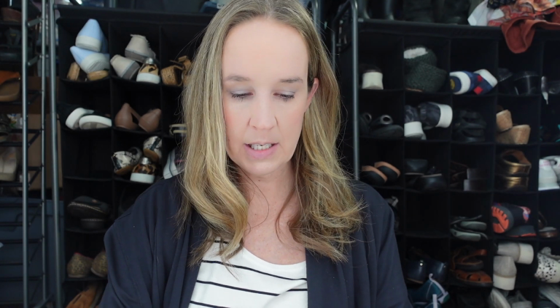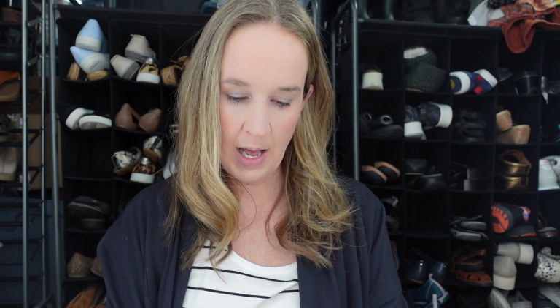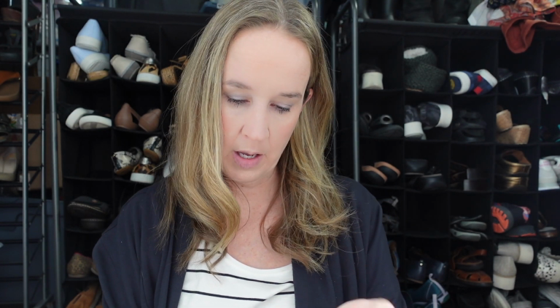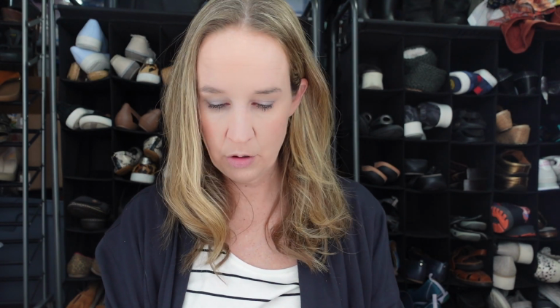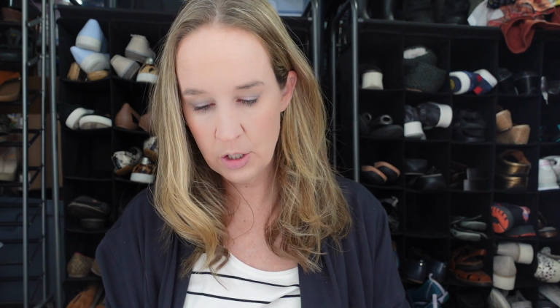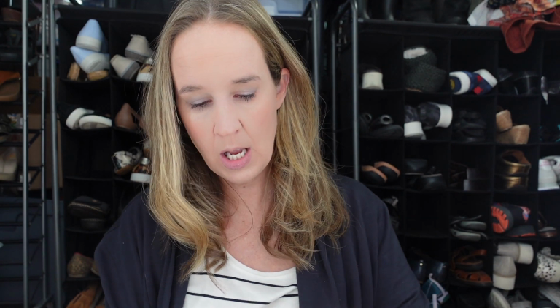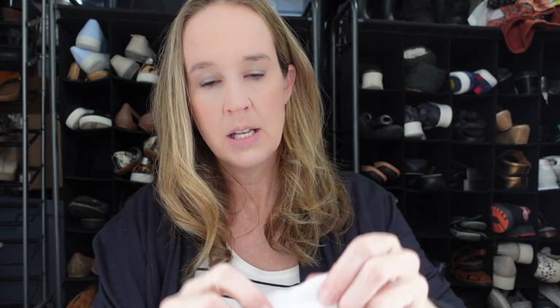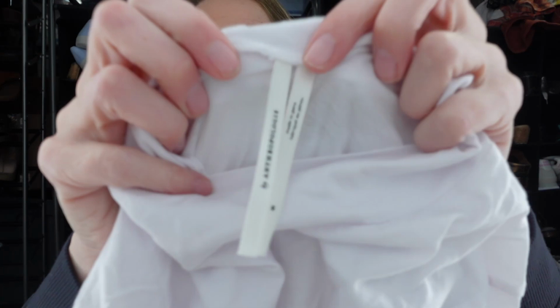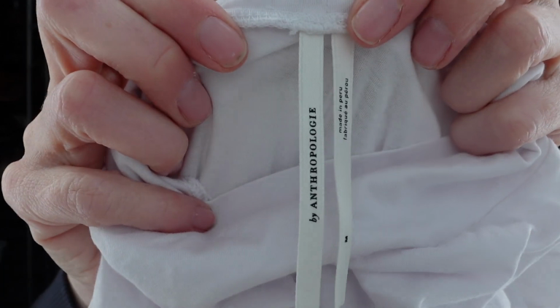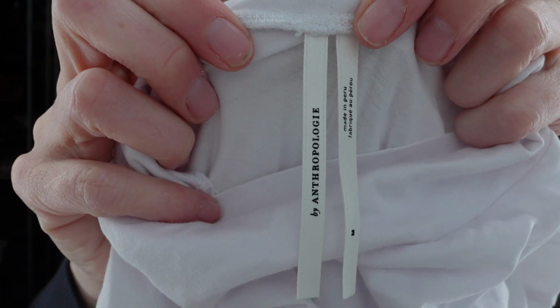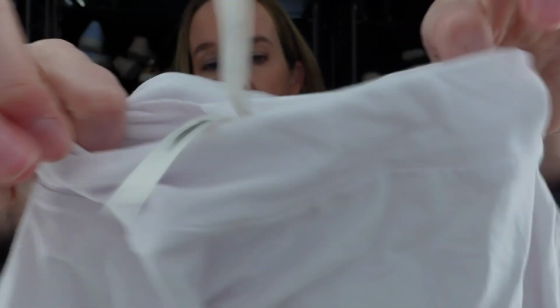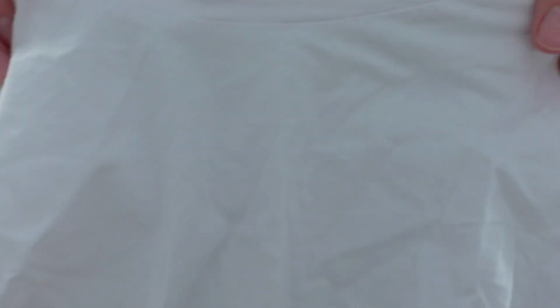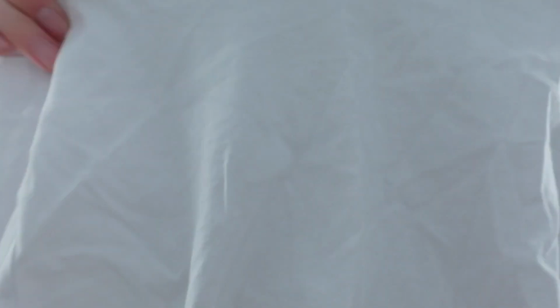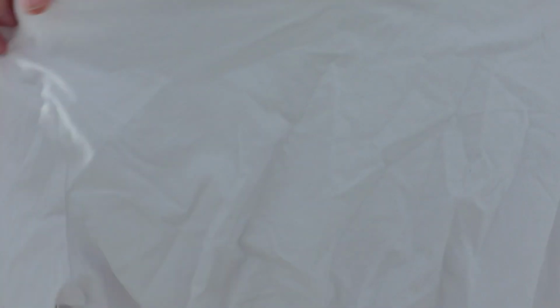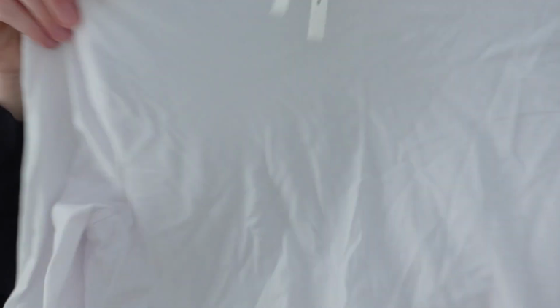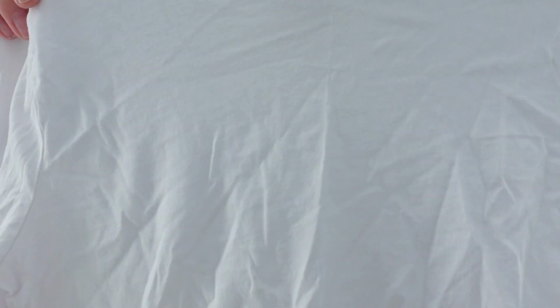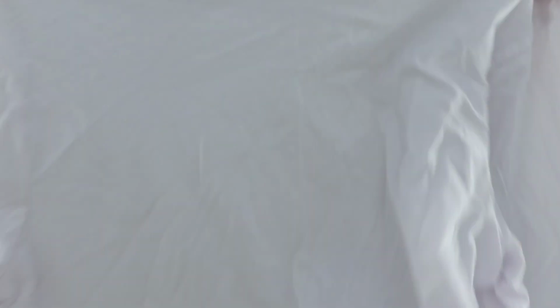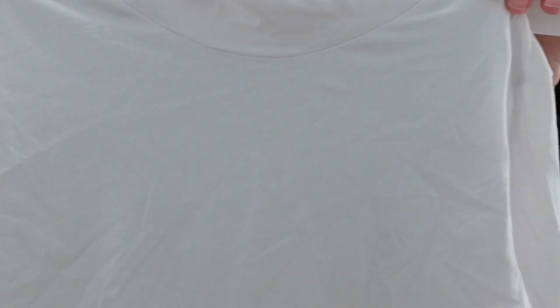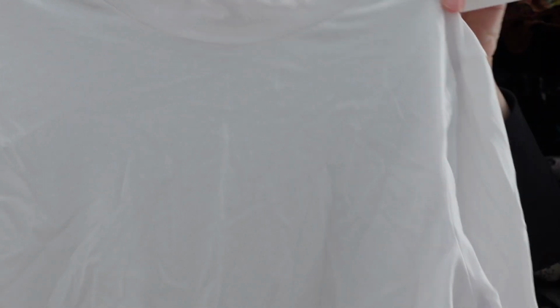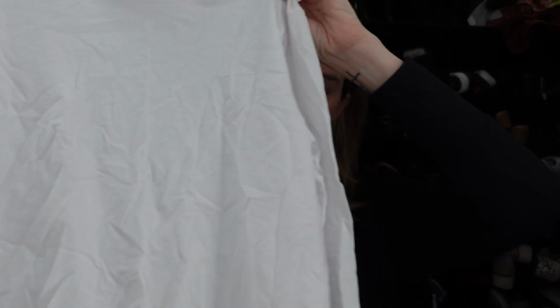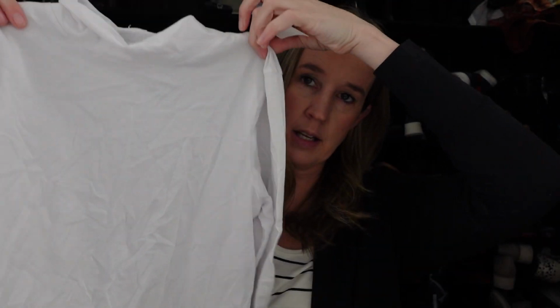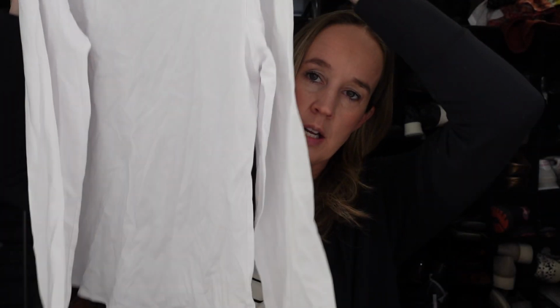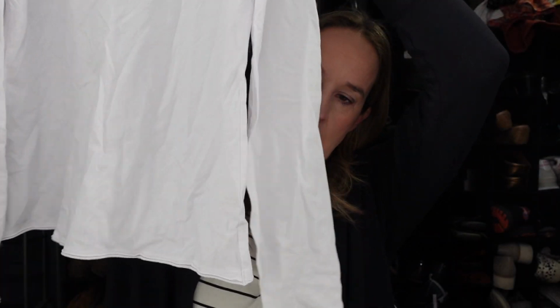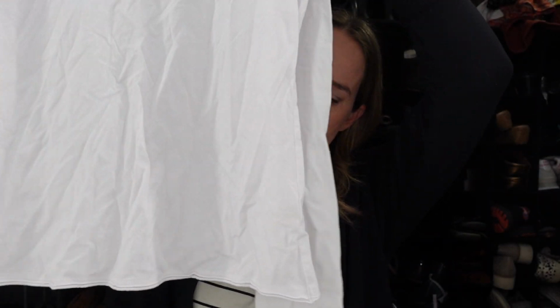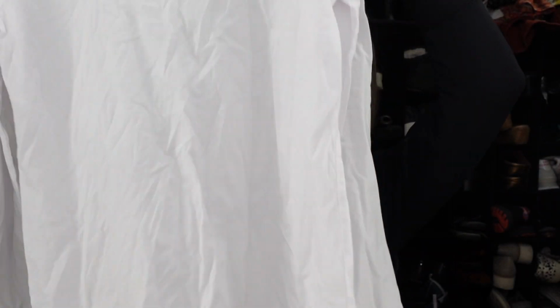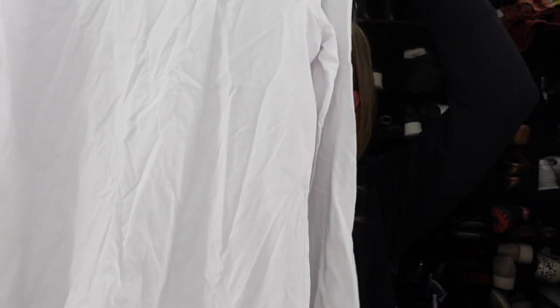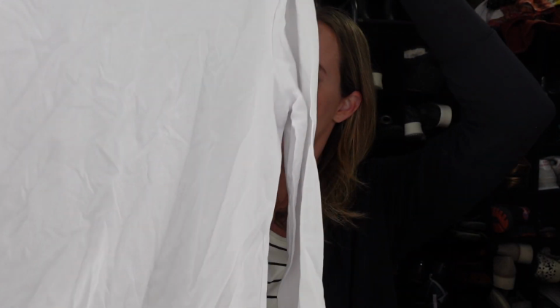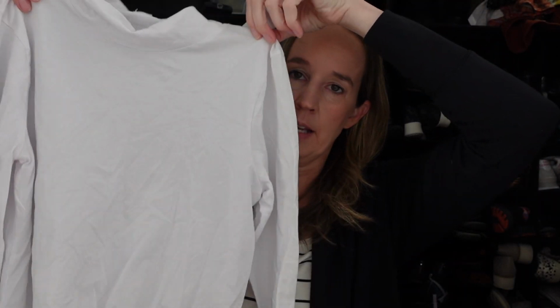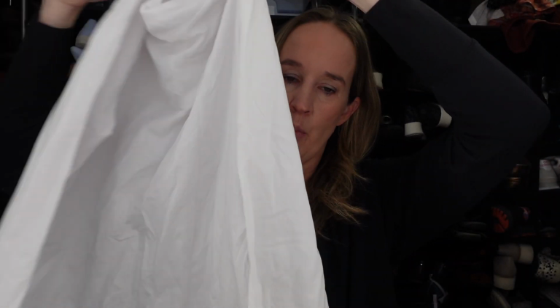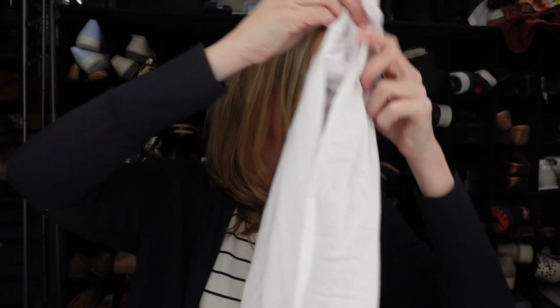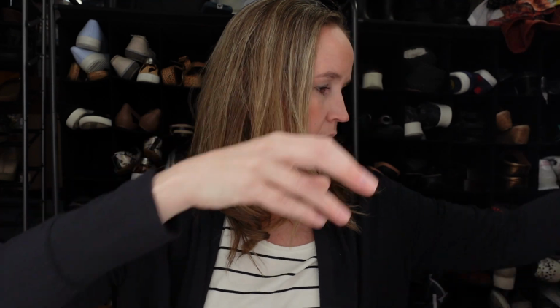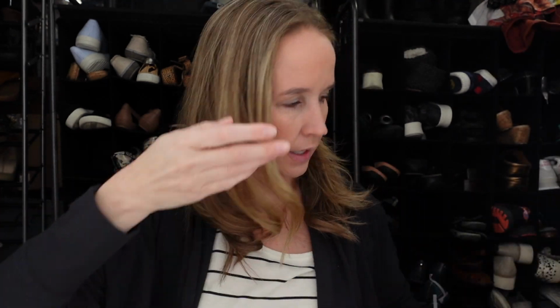Next we have an Anthropologie size medium. This is a good classic — it's not going to get a lot of money, but I think I can sell it as a good basic white lightweight turtleneck.